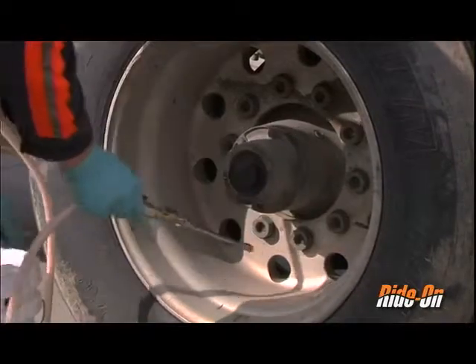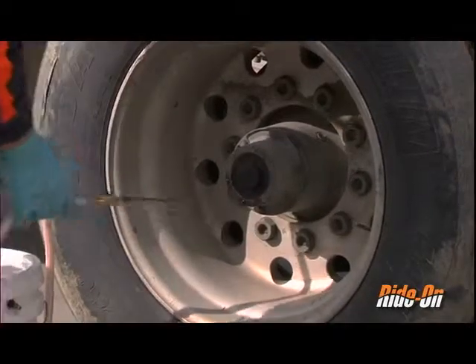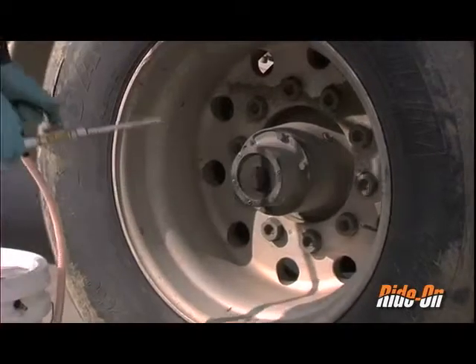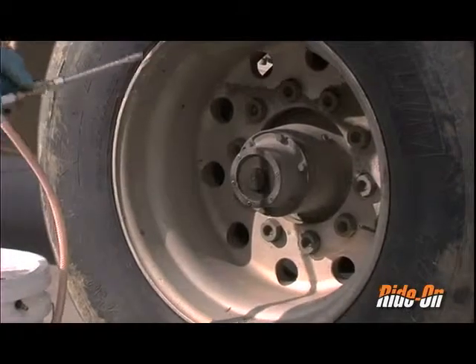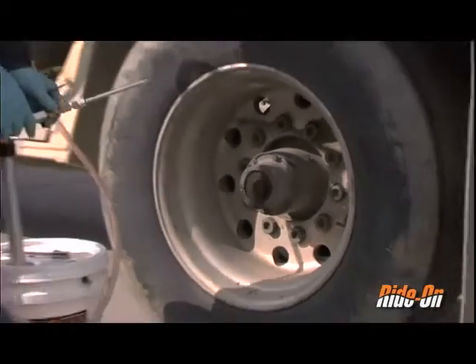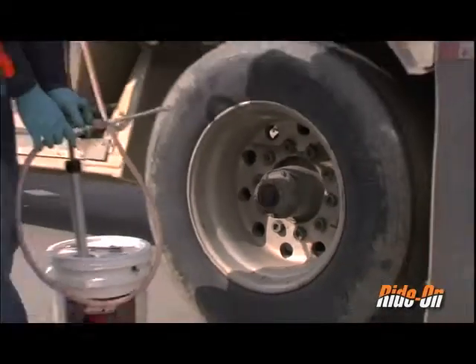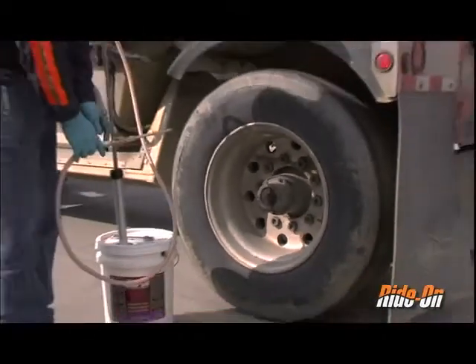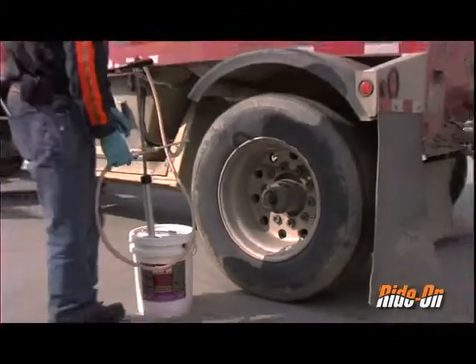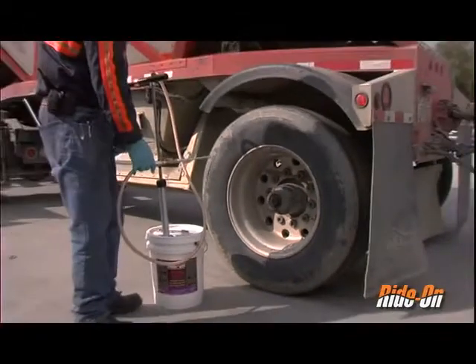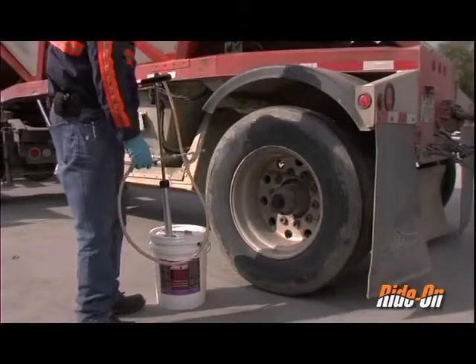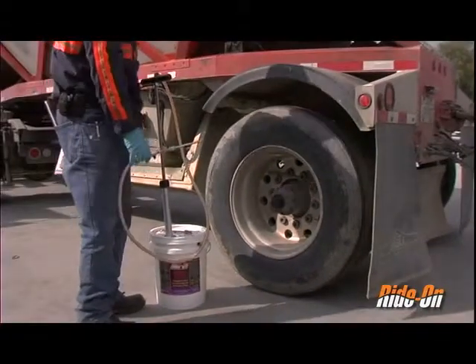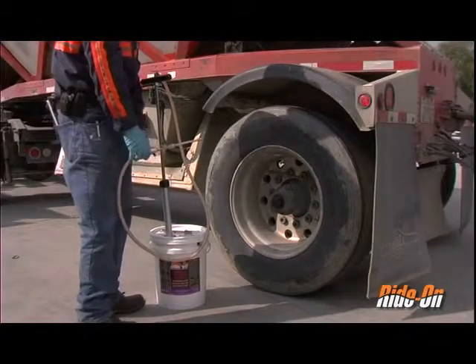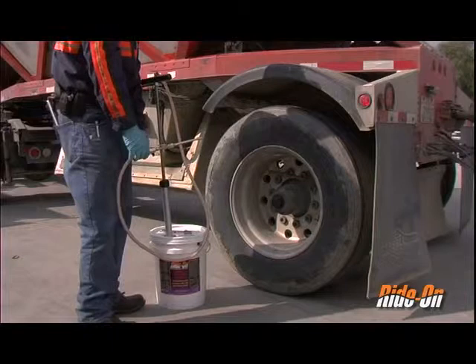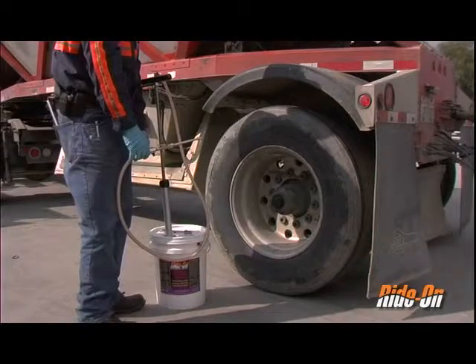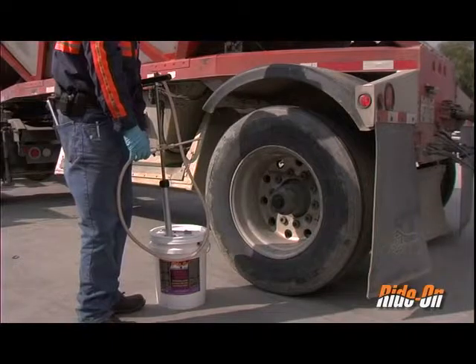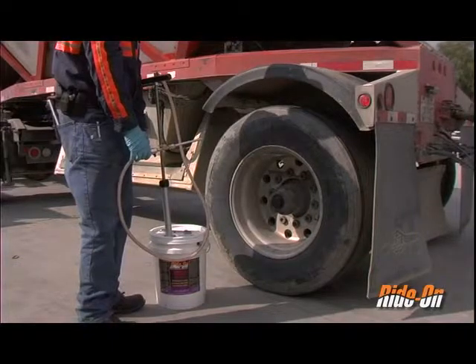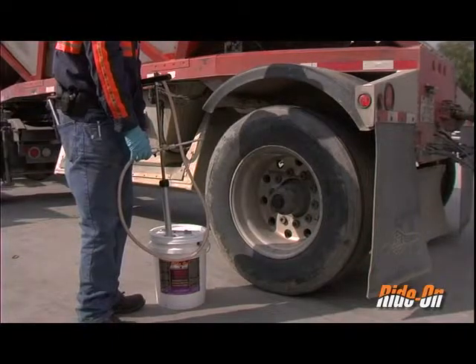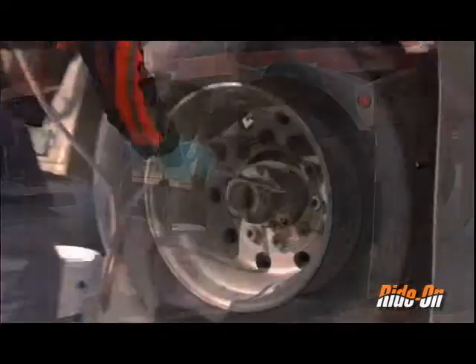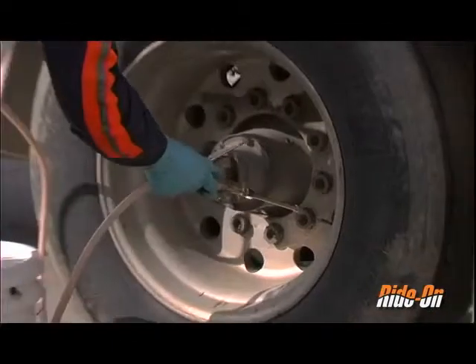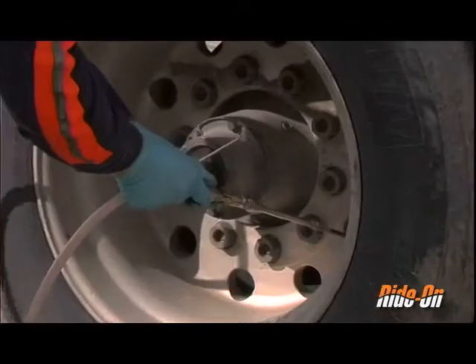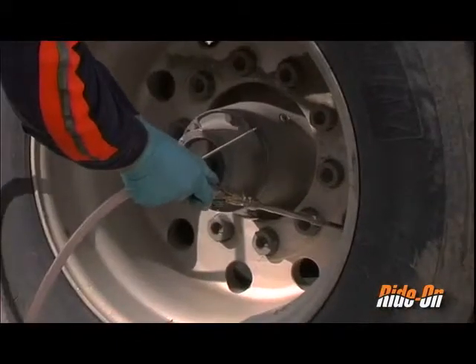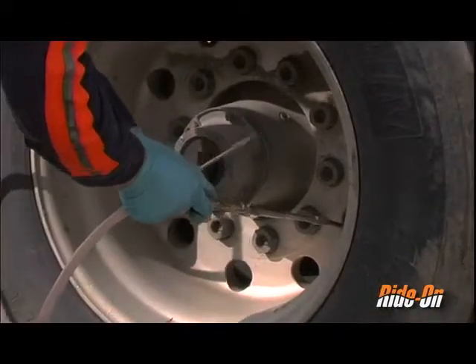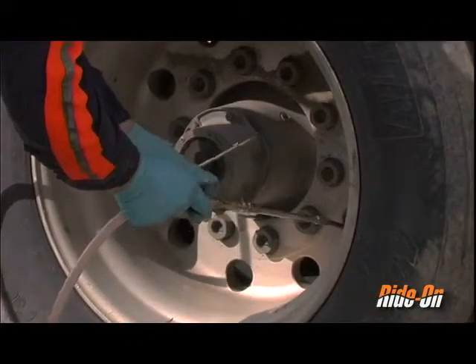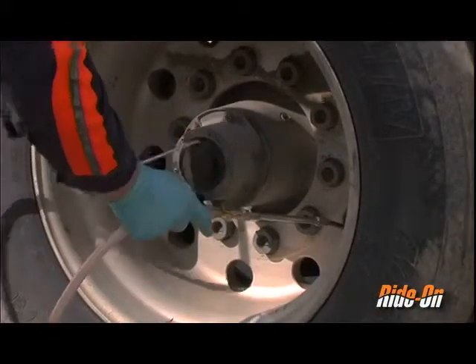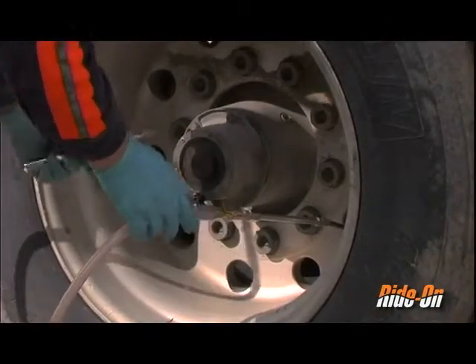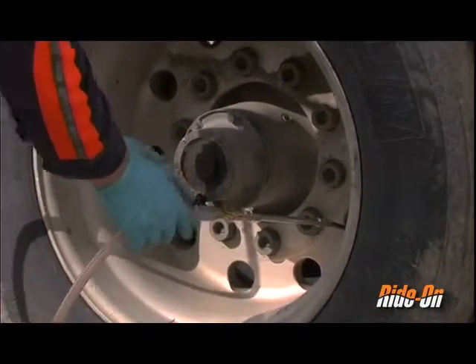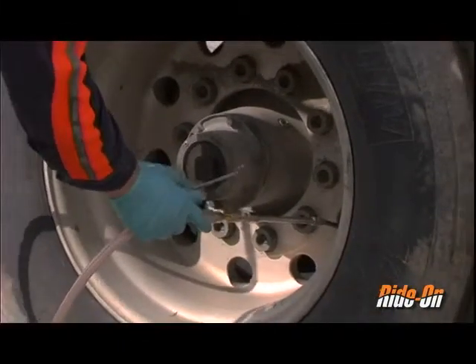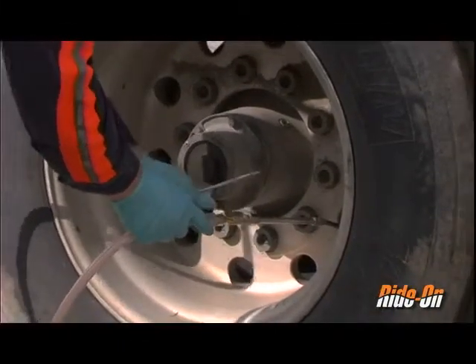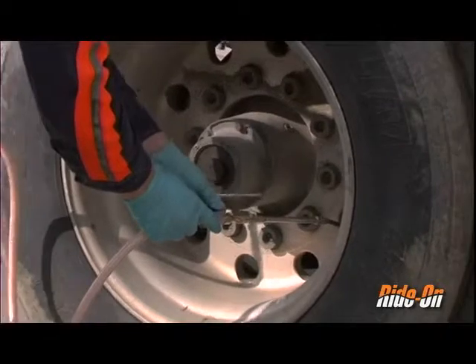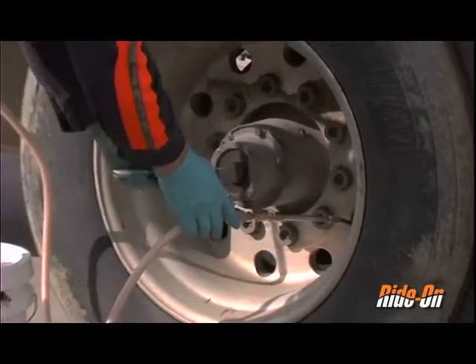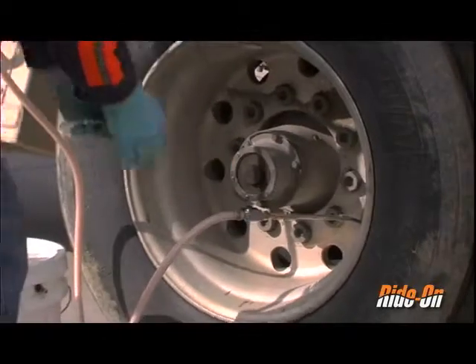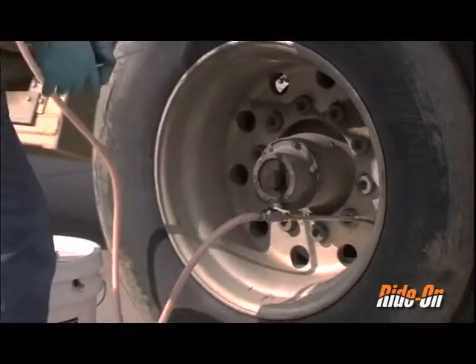The hand pump allows product to be installed in tires pressurized up to 60 psi. However, the lower the pressure, the easier it is to install. Reattach the pump chuck and continue with the installation process.